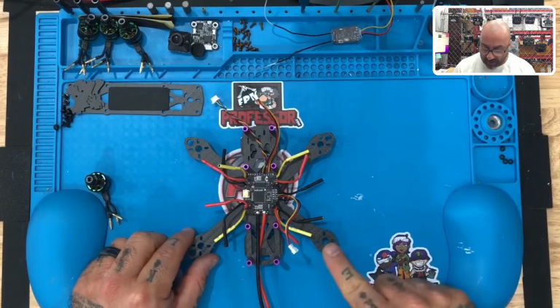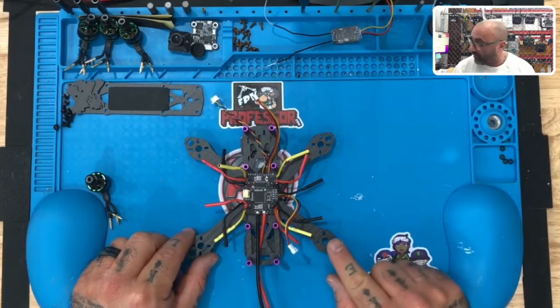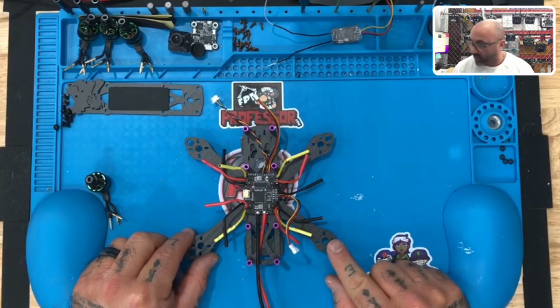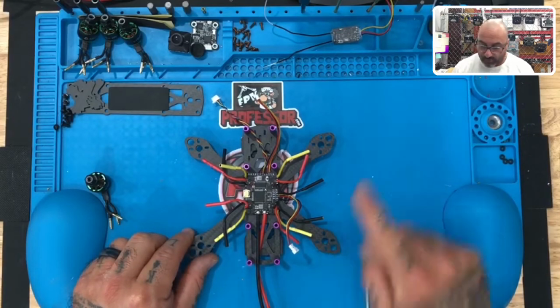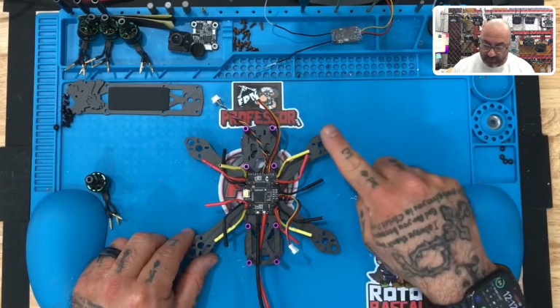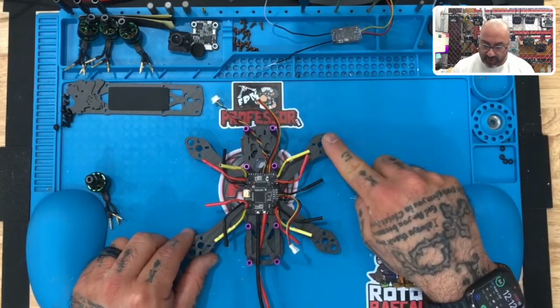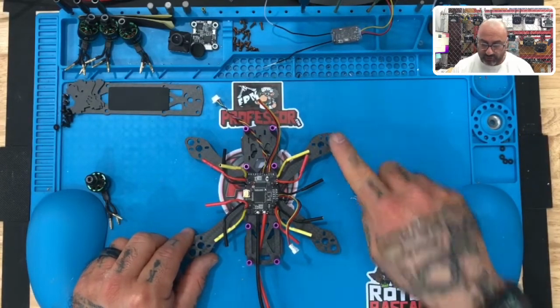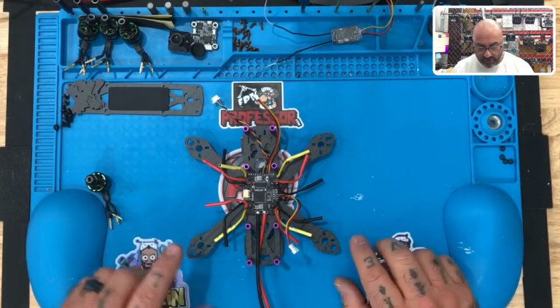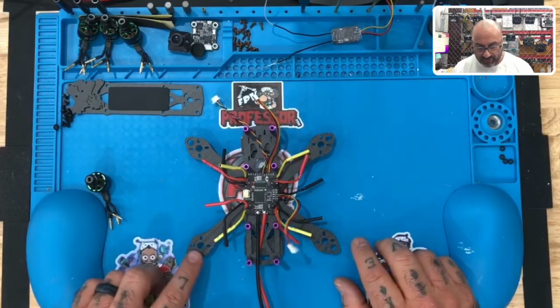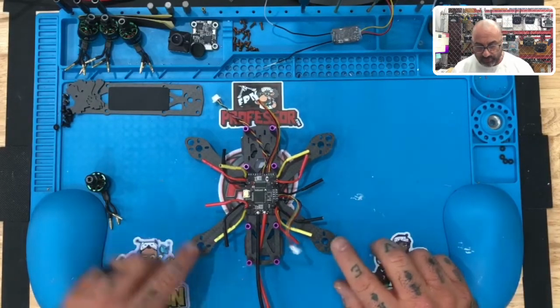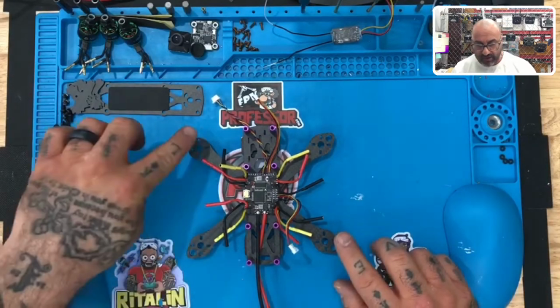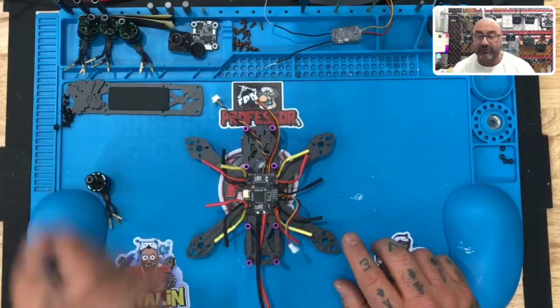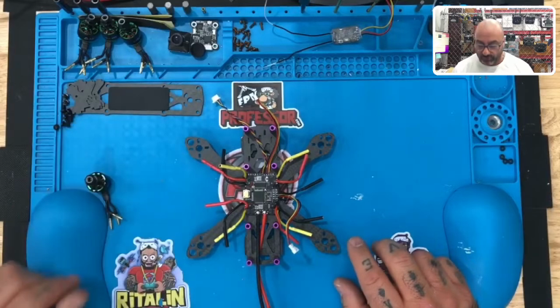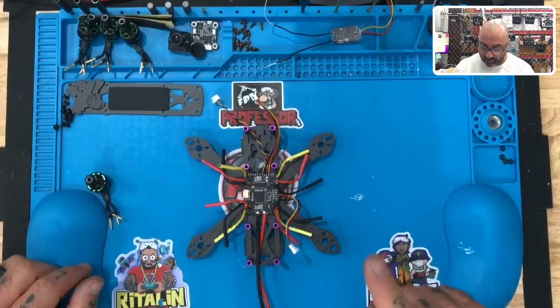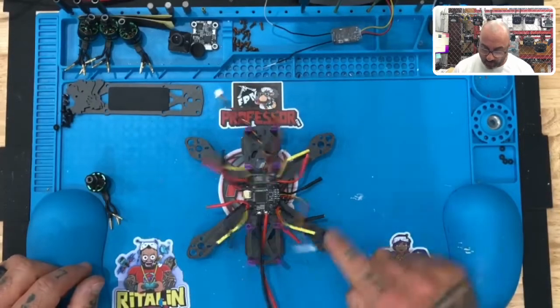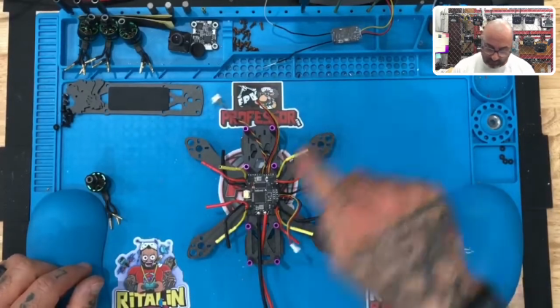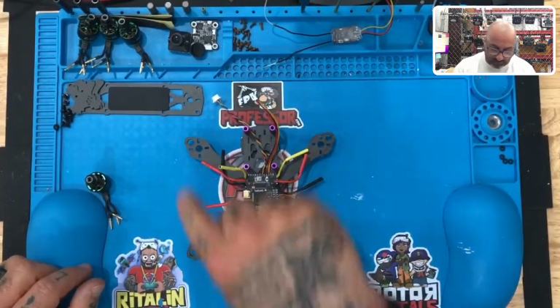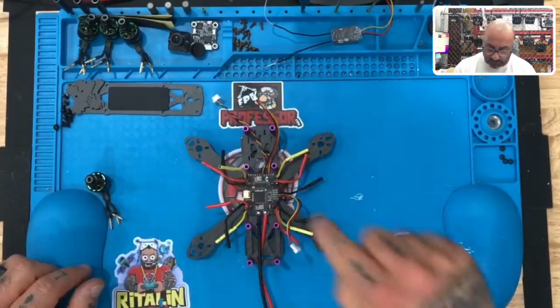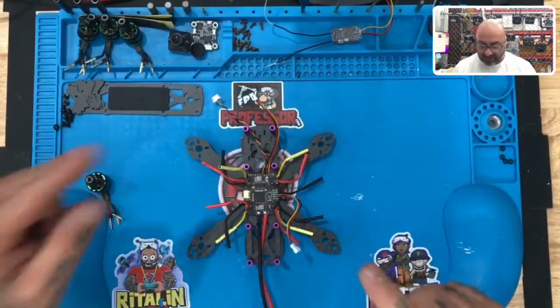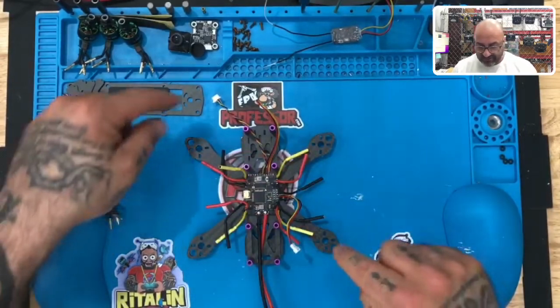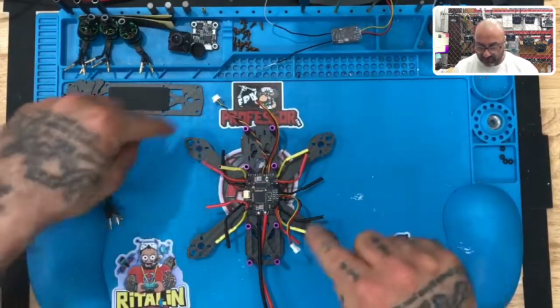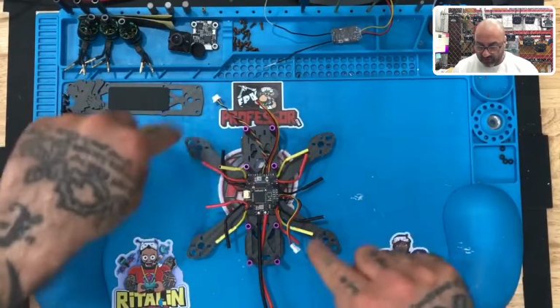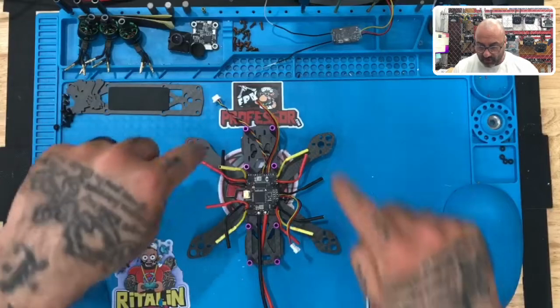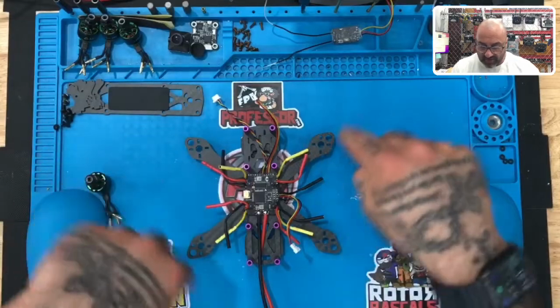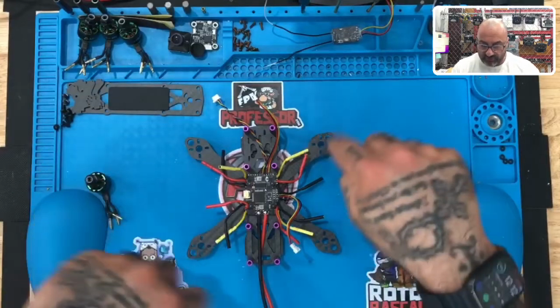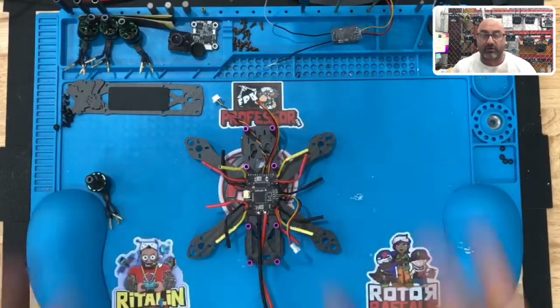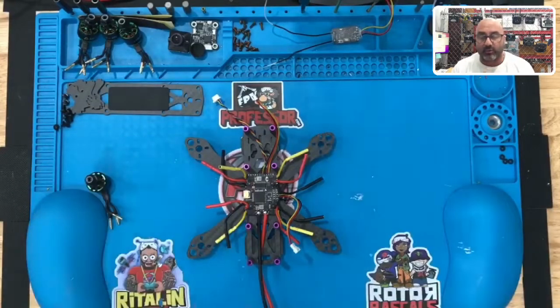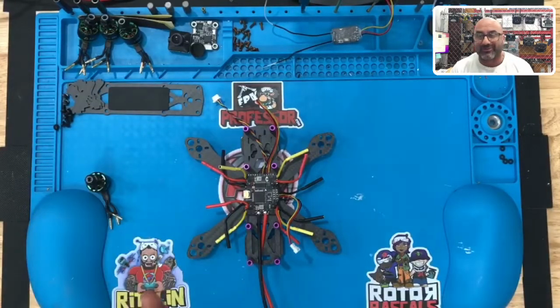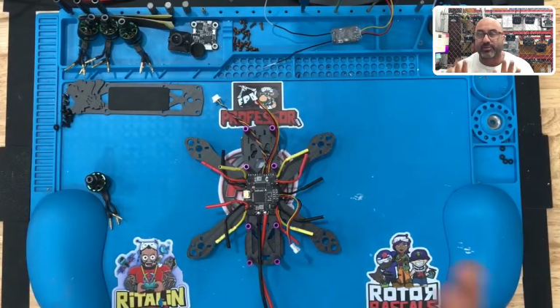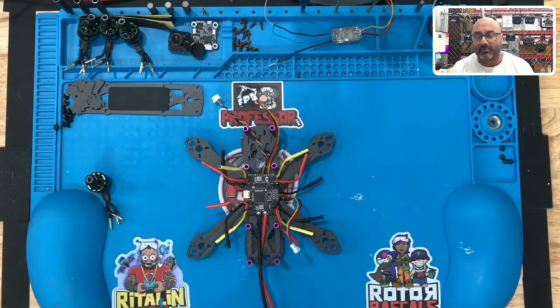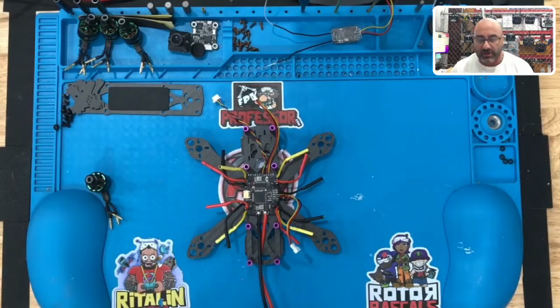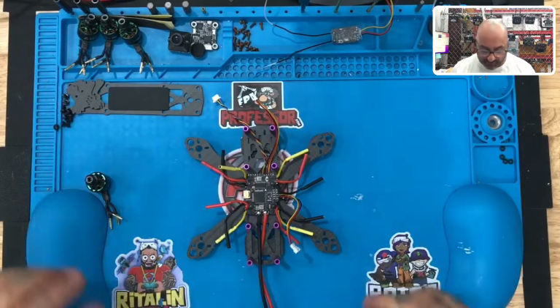Remember: bottom right is motor one, top right is motor two, bottom left is motor three, top left is motor four — so one, two, three, four. In this case, some motors are going to turn clockwise and some counterclockwise. We'll get all of that in the programming portion of this build.